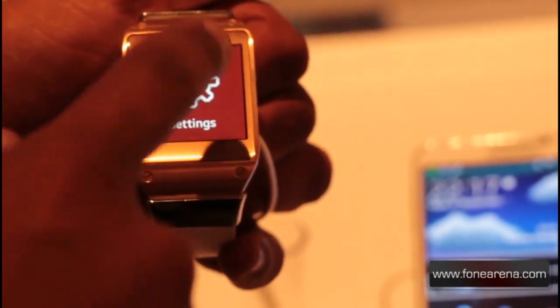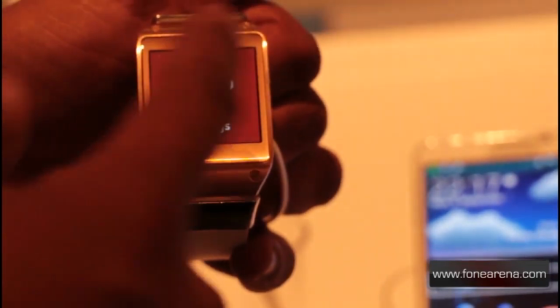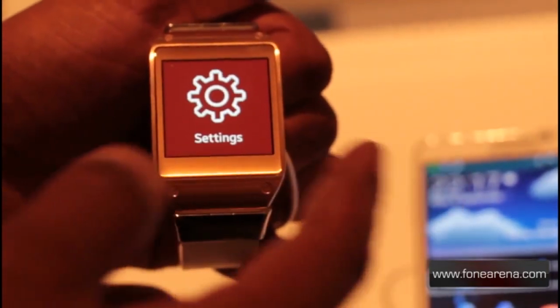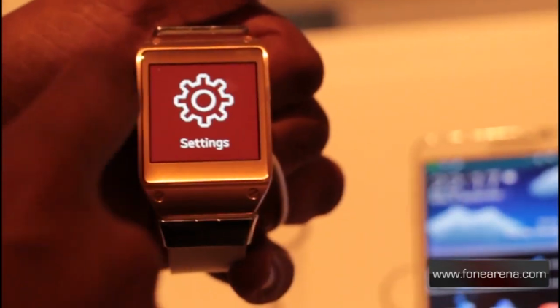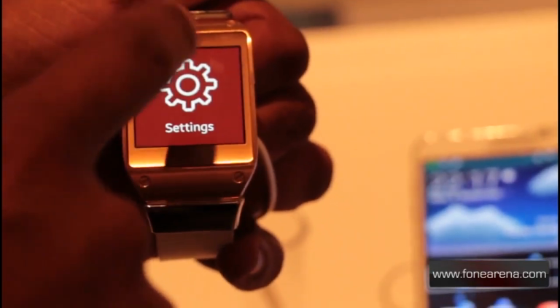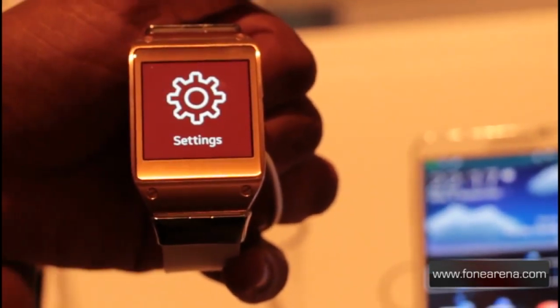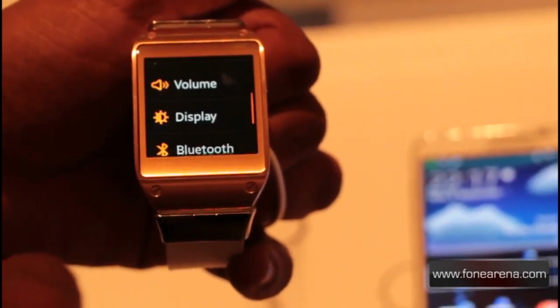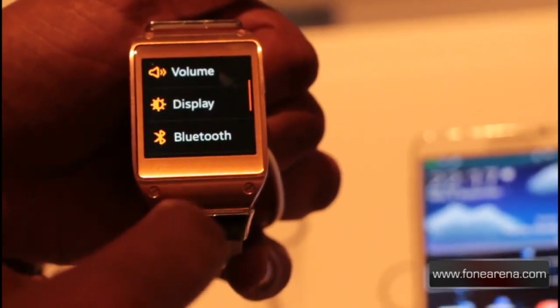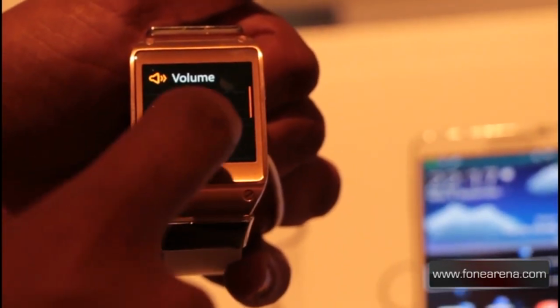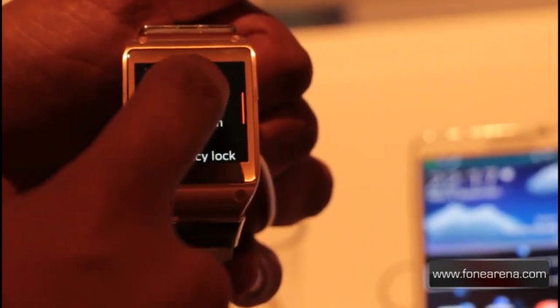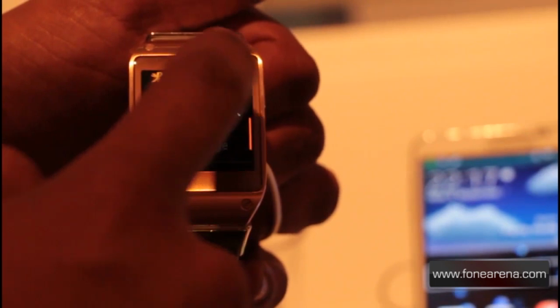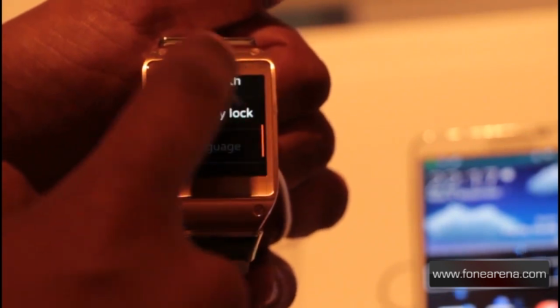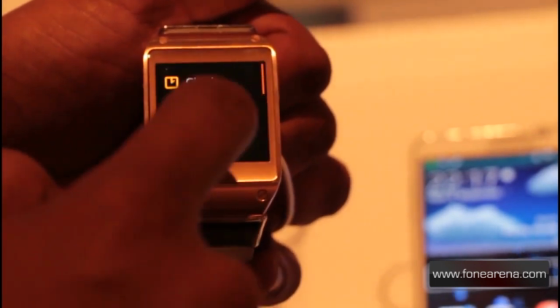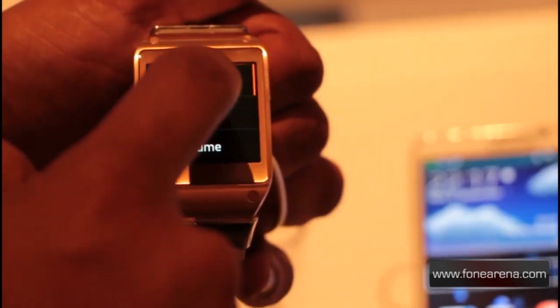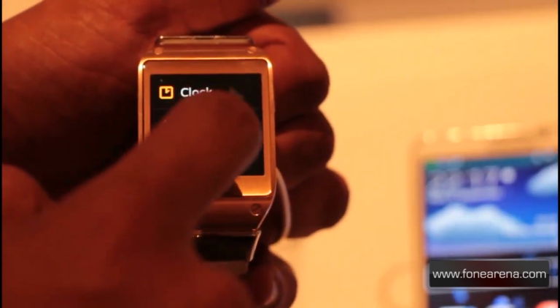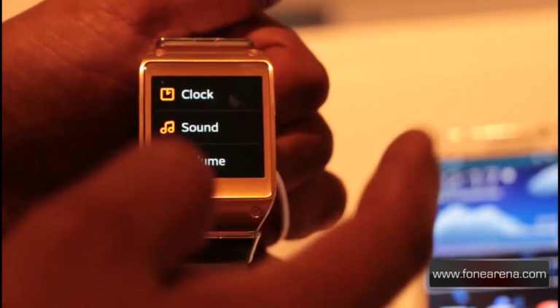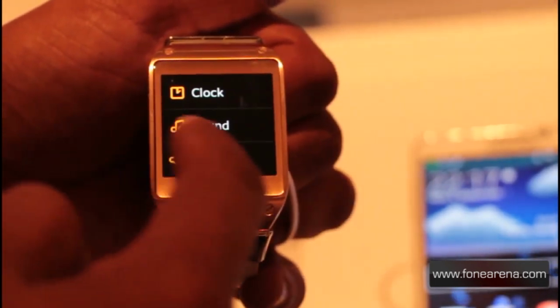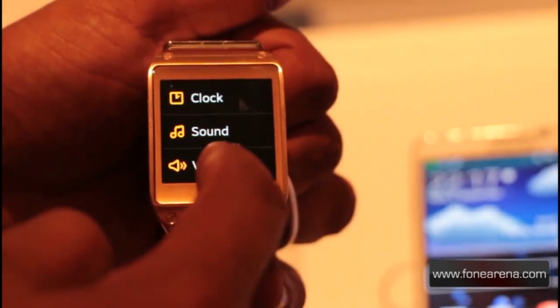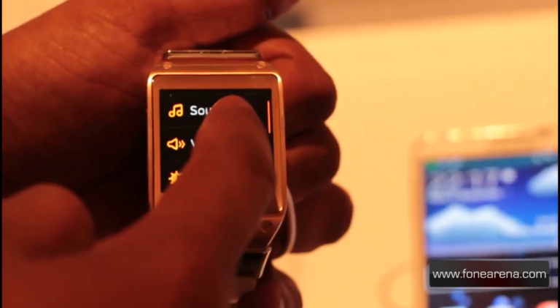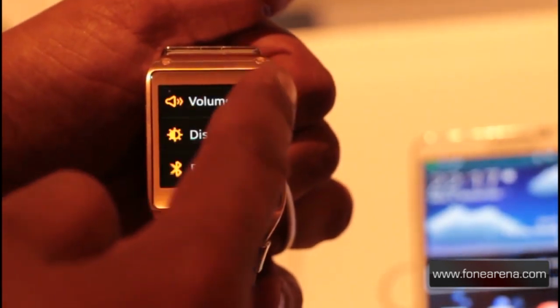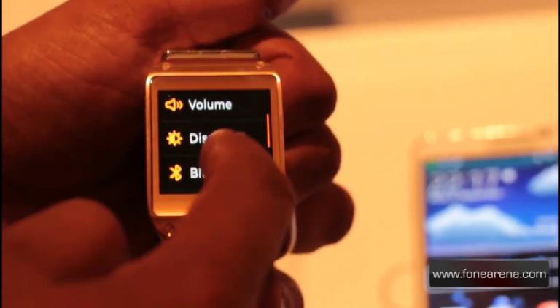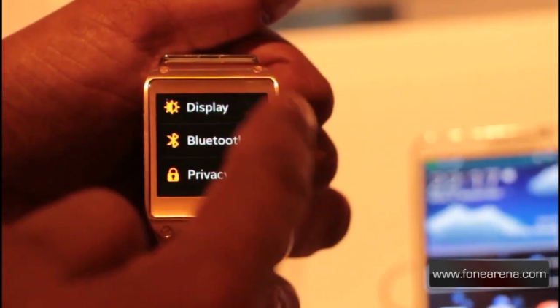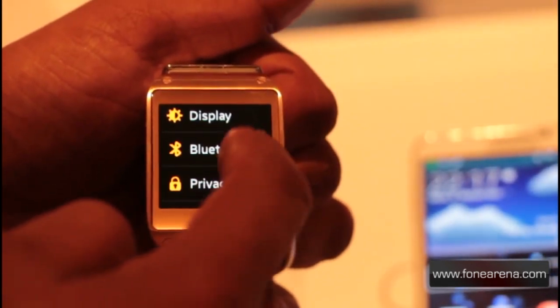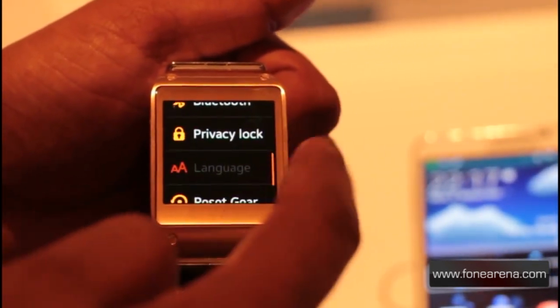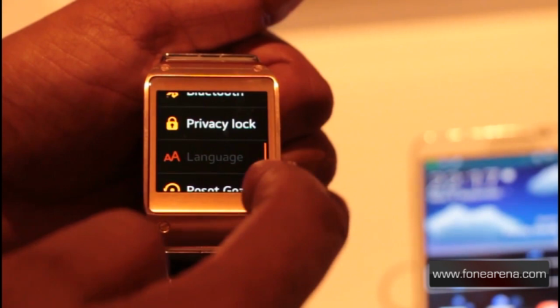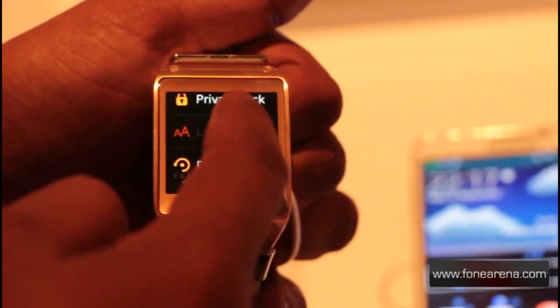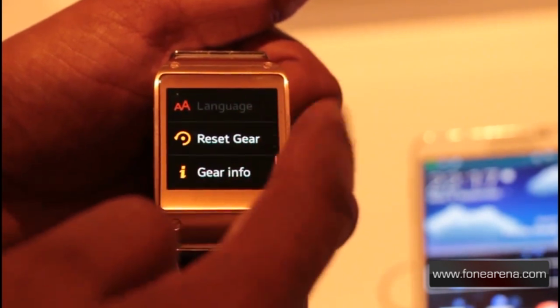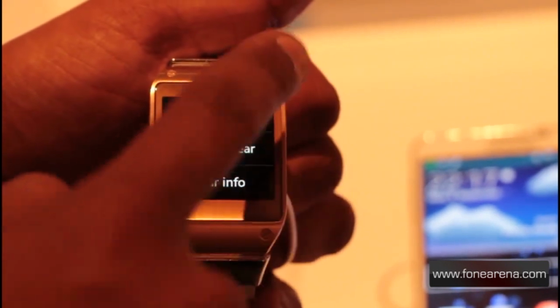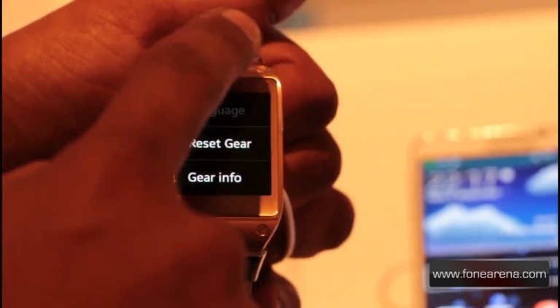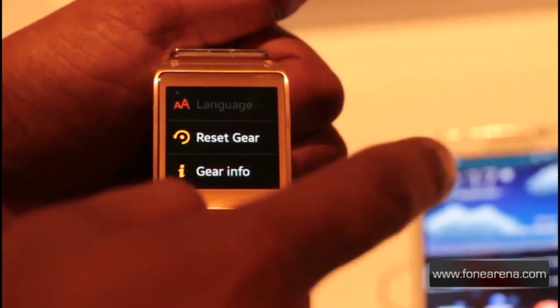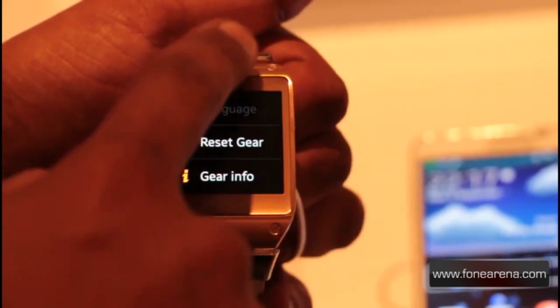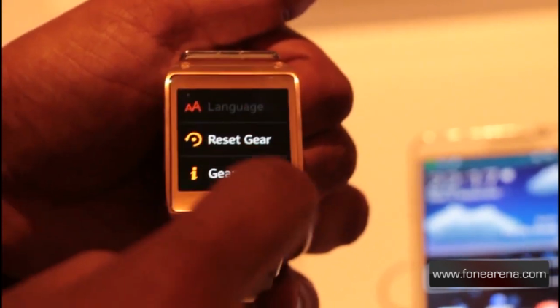We've obviously got the settings for the Galaxy Gear. It allows you to change everything from your clock, sound, volume, display, Bluetooth, privacy lock, and to reset it.